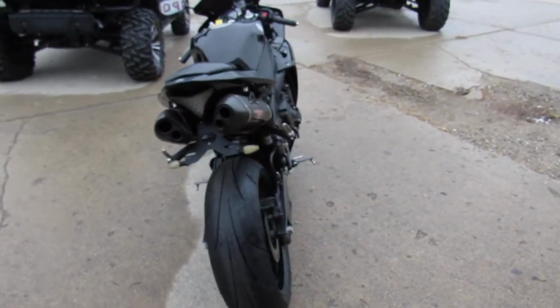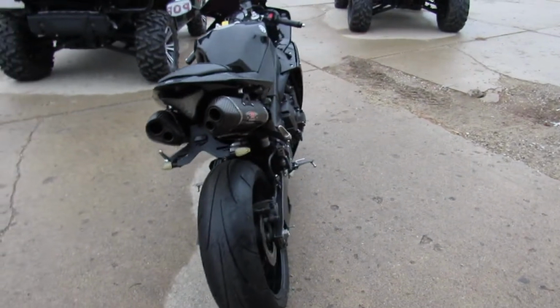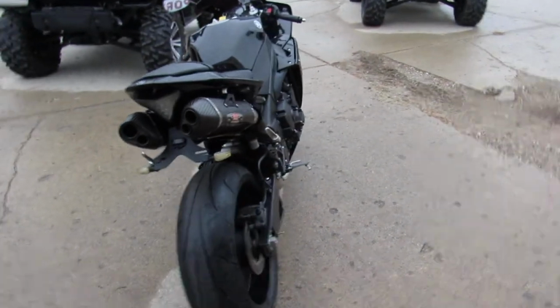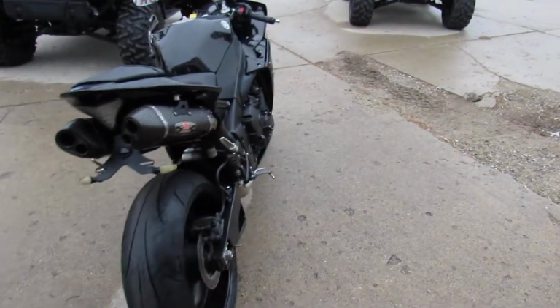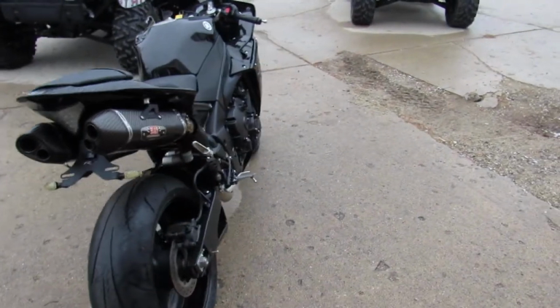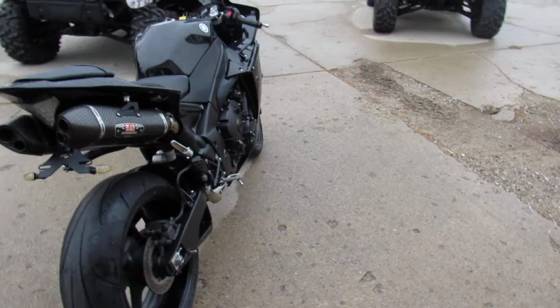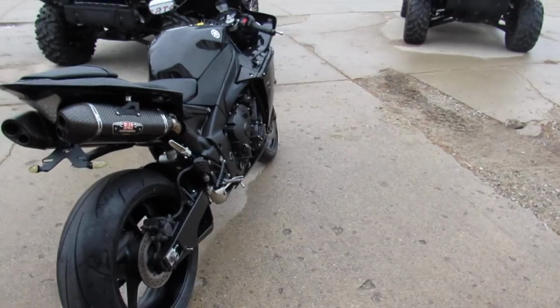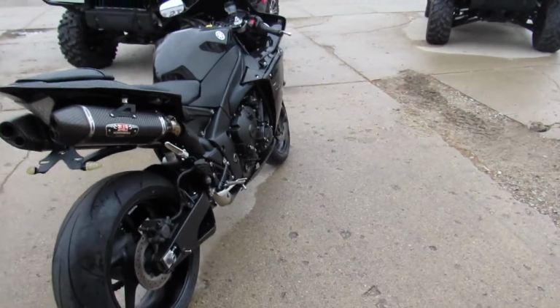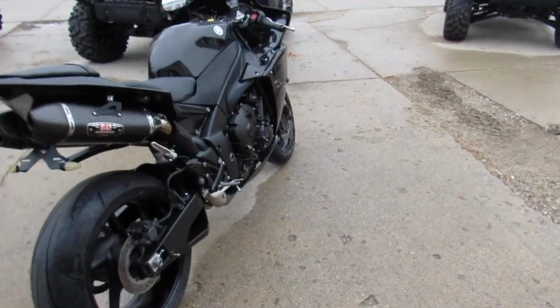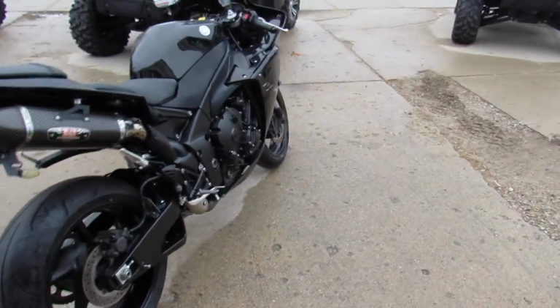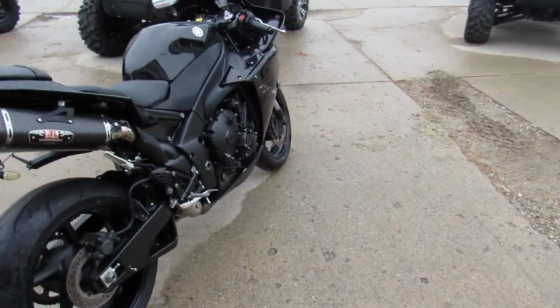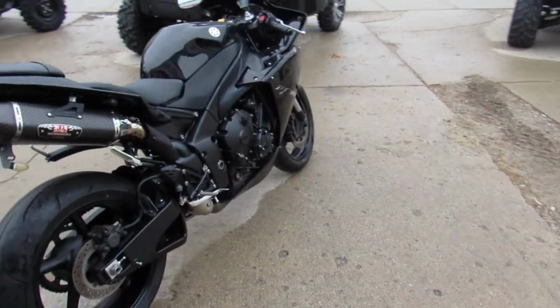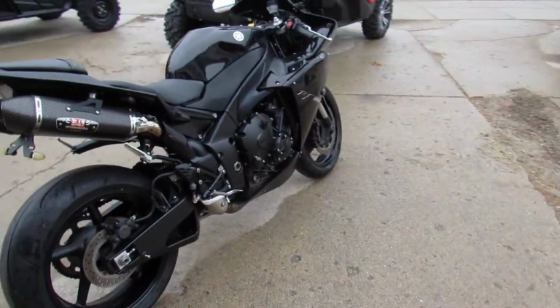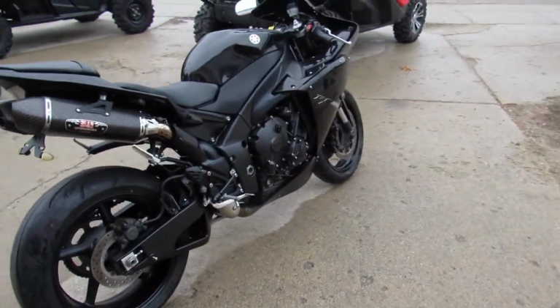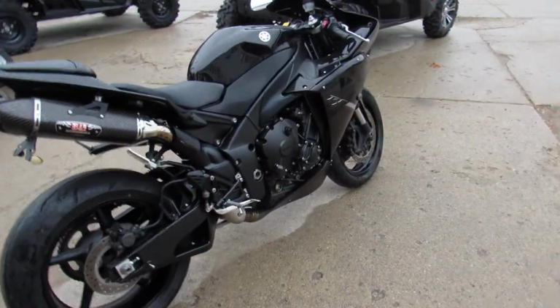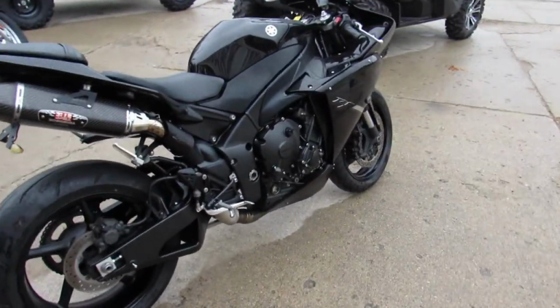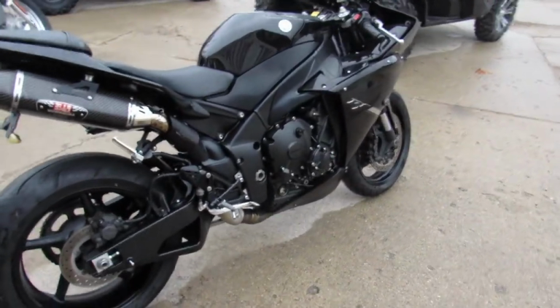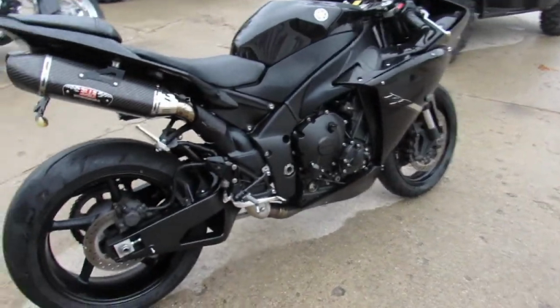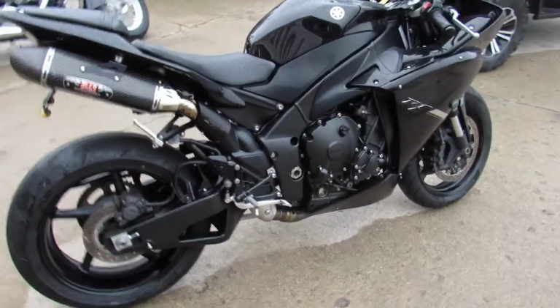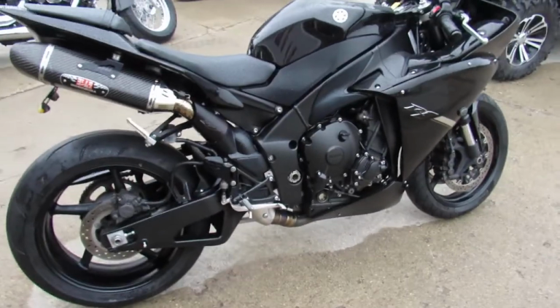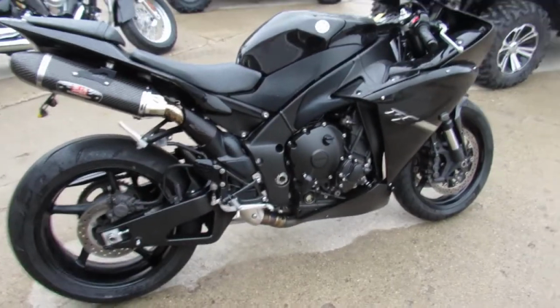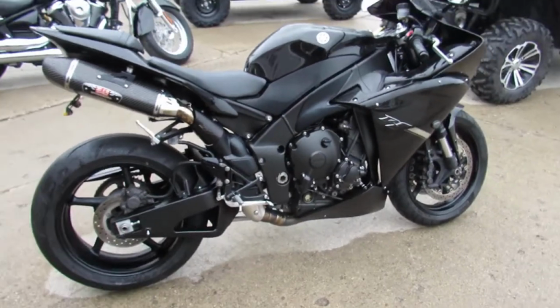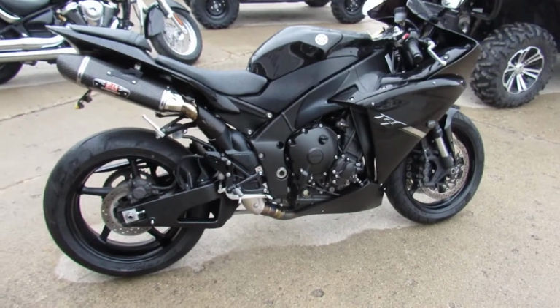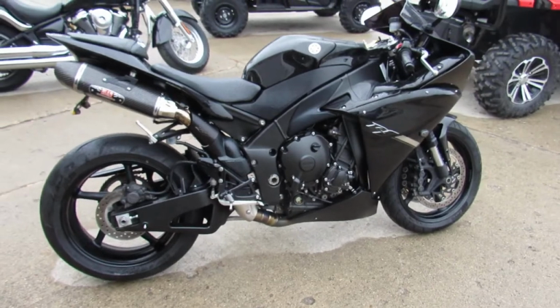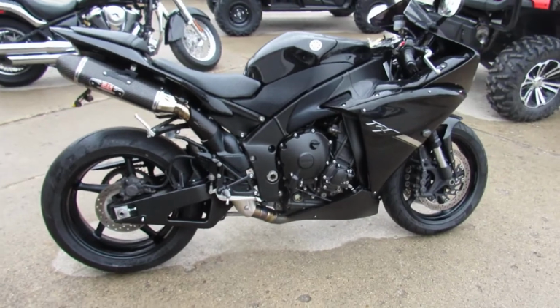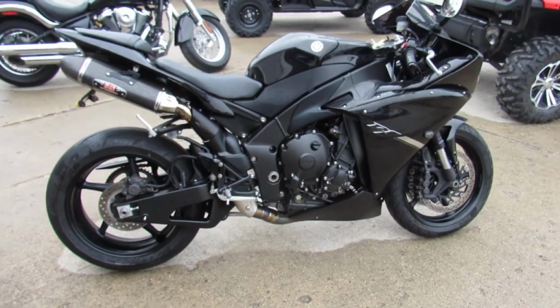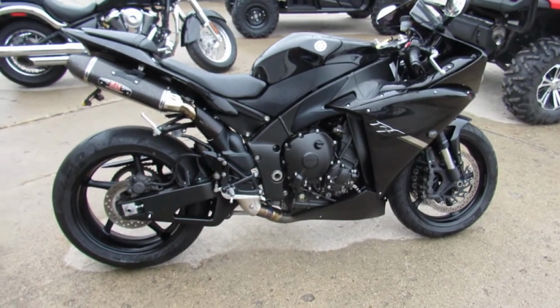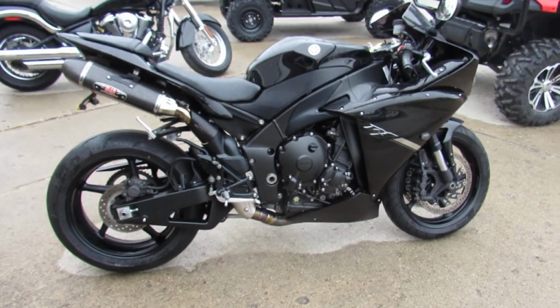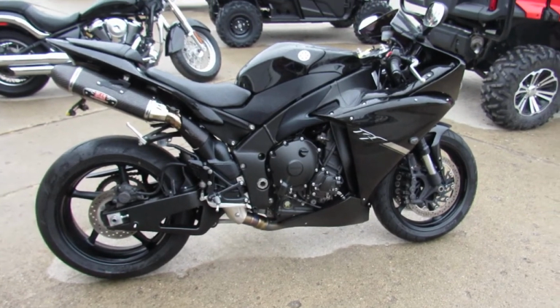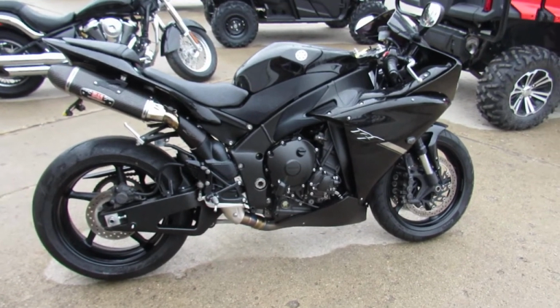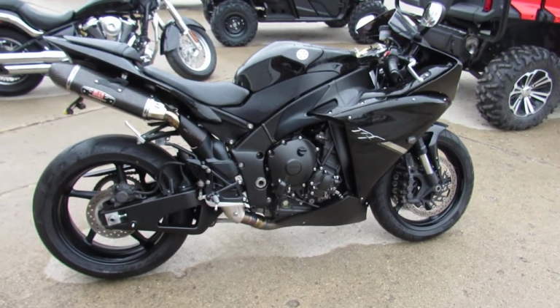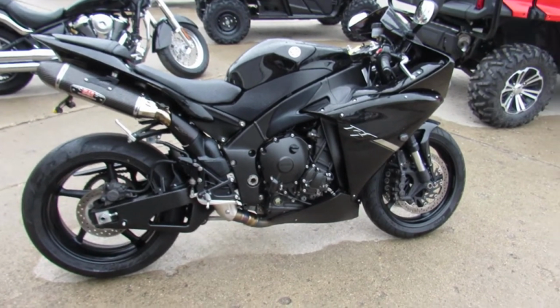Why buy new? You can save thousands on this 2012 R1. Give us a call, we'll get it done. It's 810-648-9500.